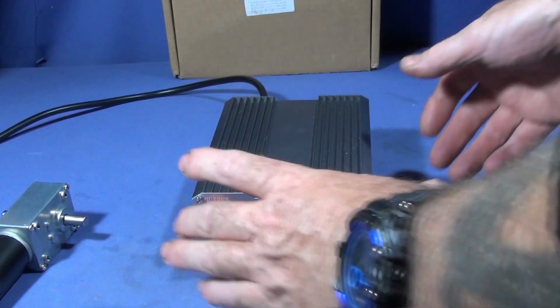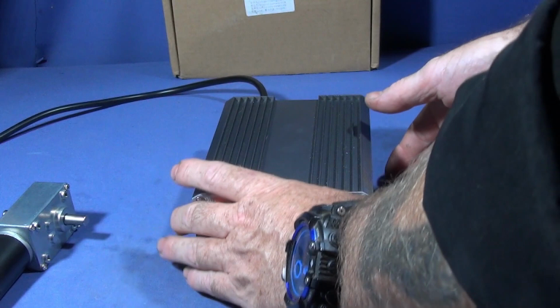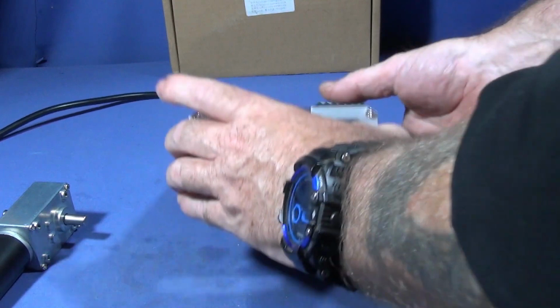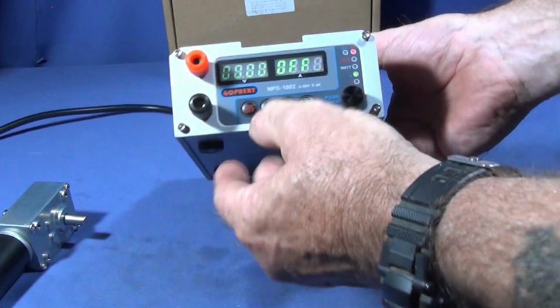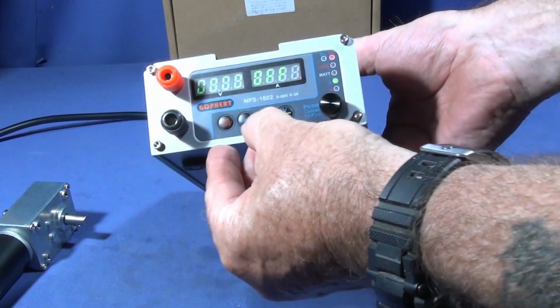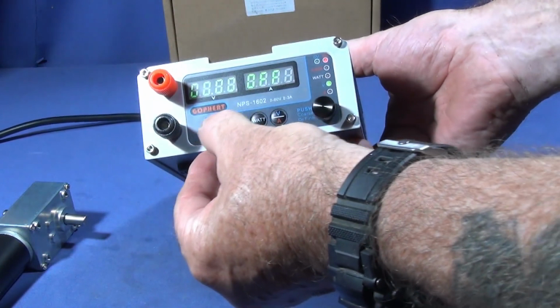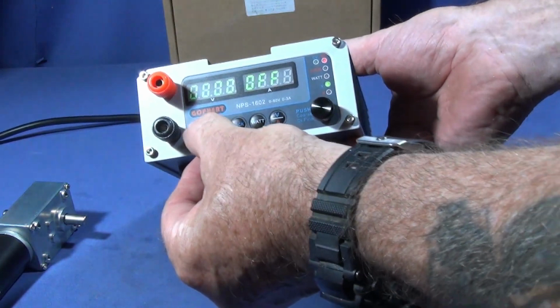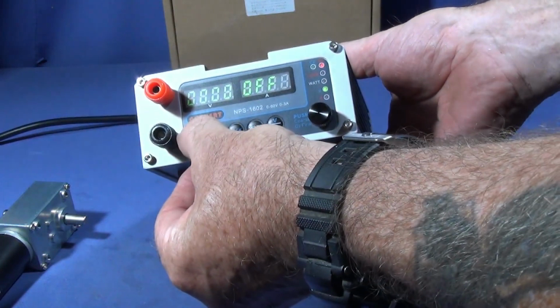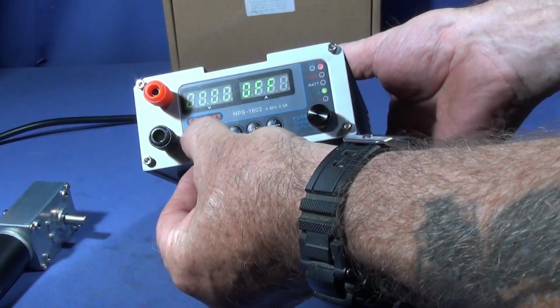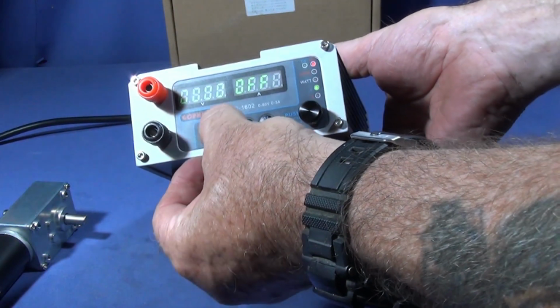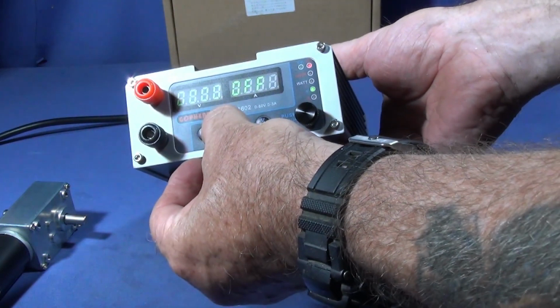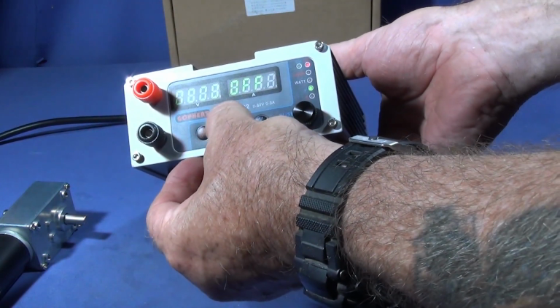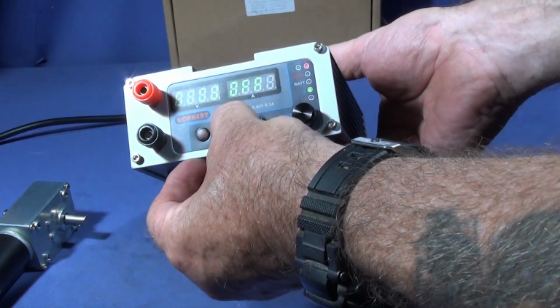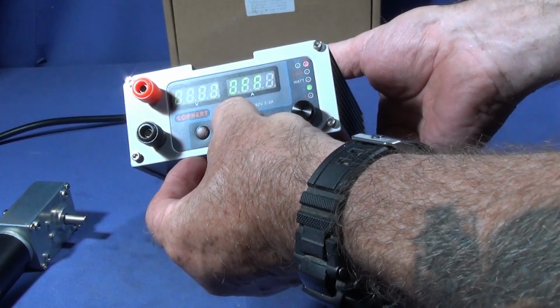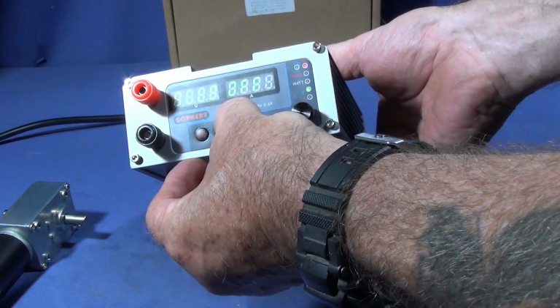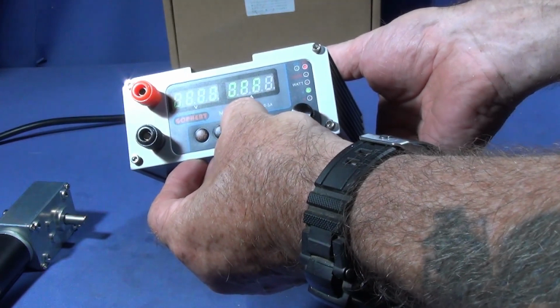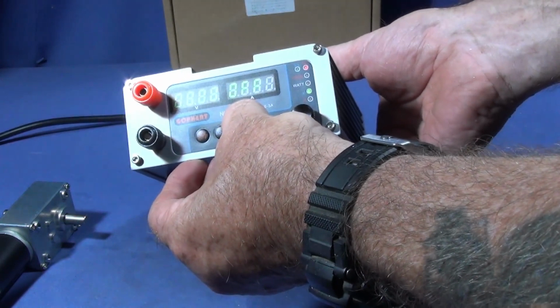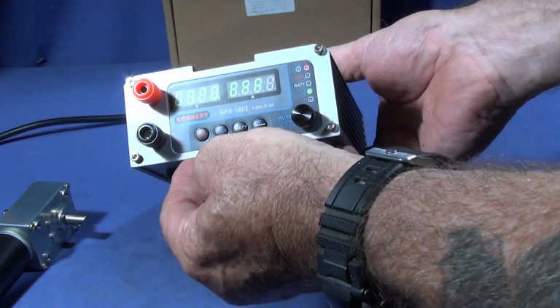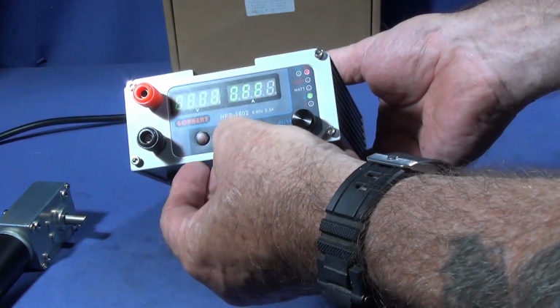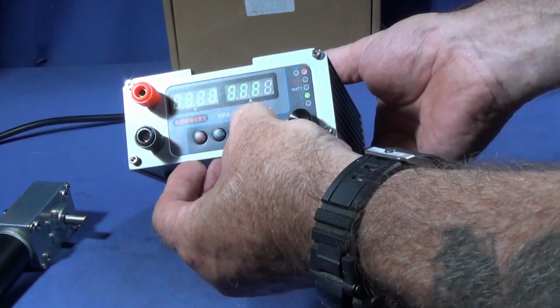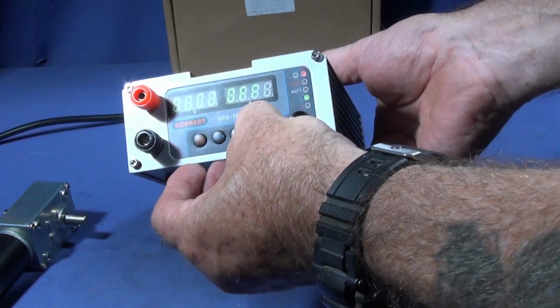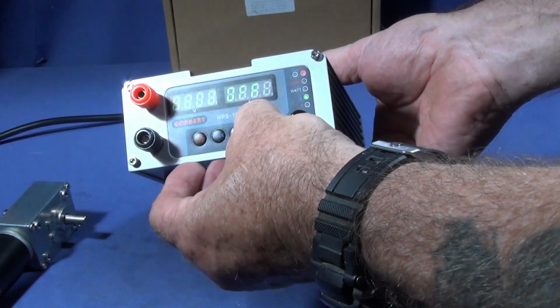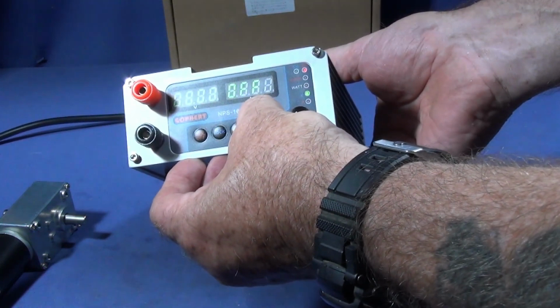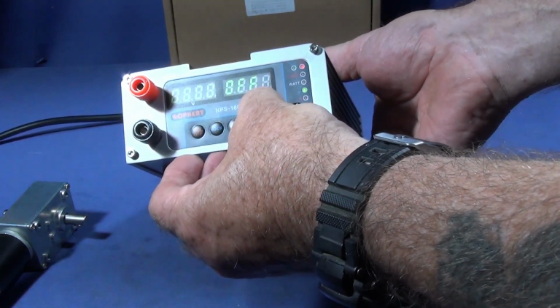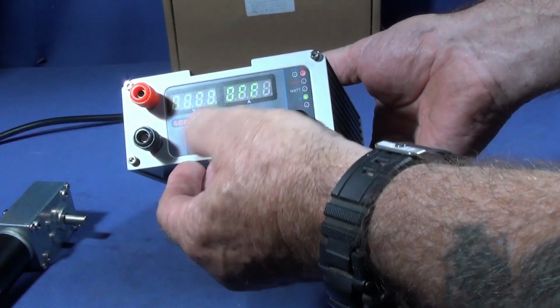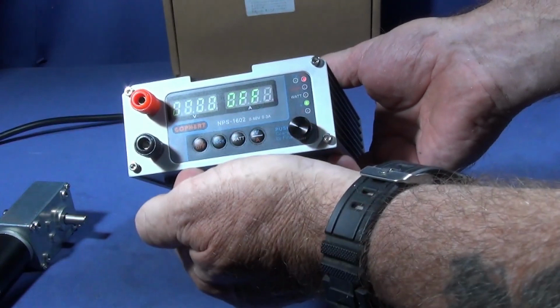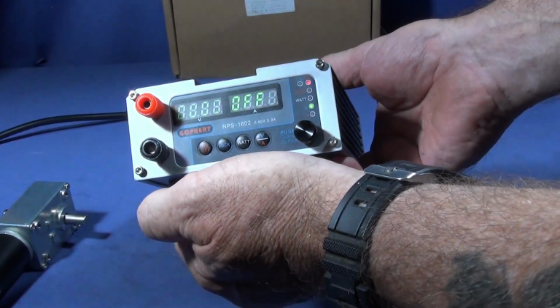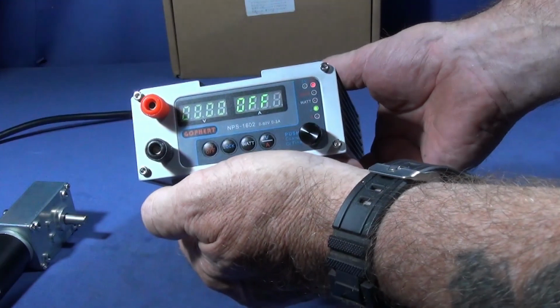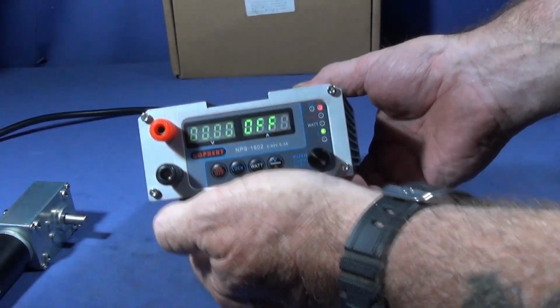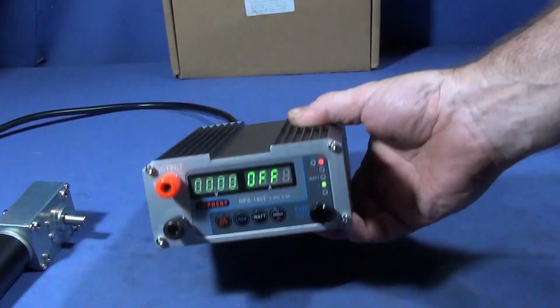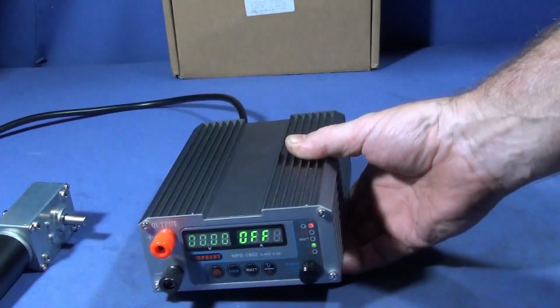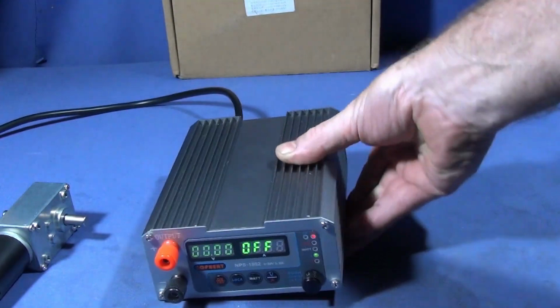I forgot to mention at the beginning: it's made by Gophert and it's the NPS-60-02. It's a 0-60 volt, 0-3 amp power supply unit.